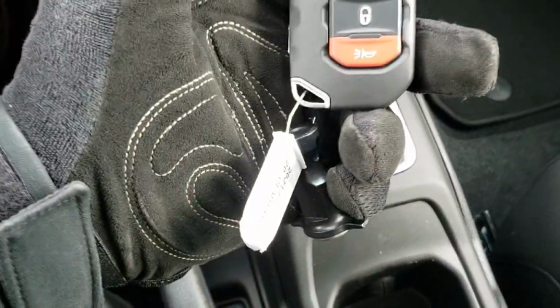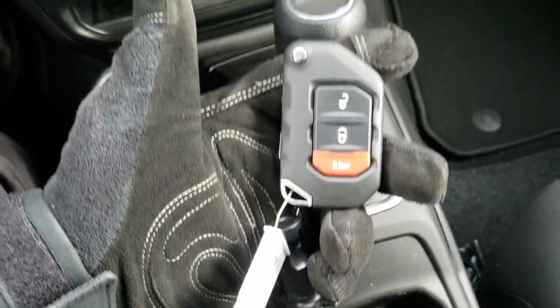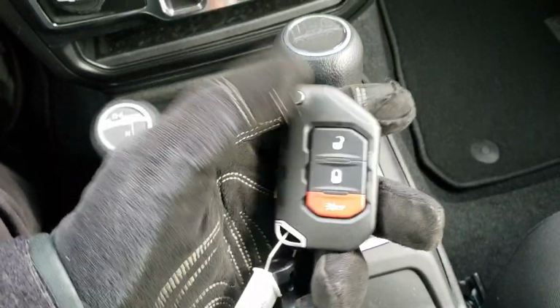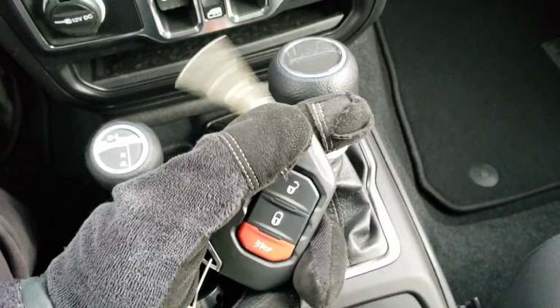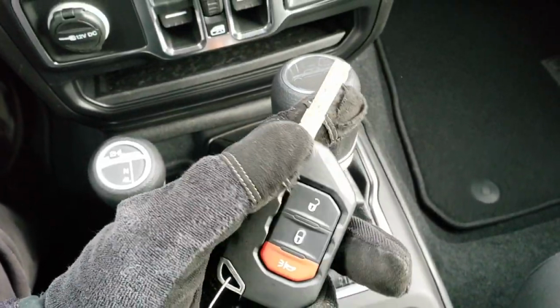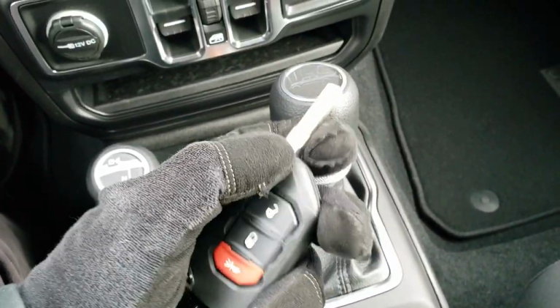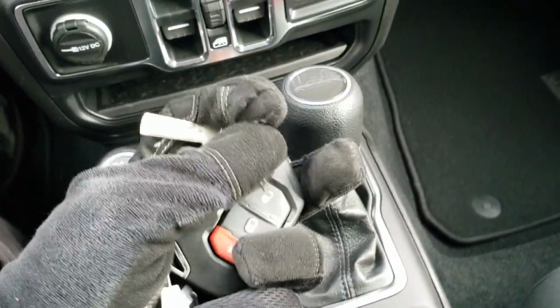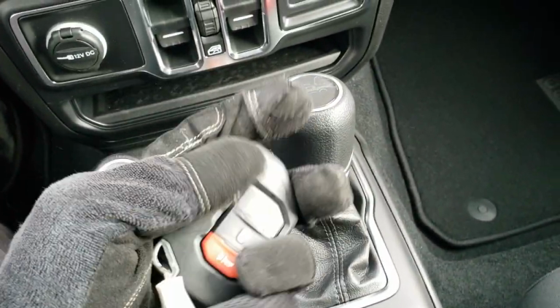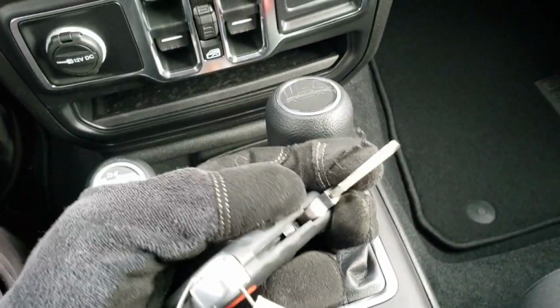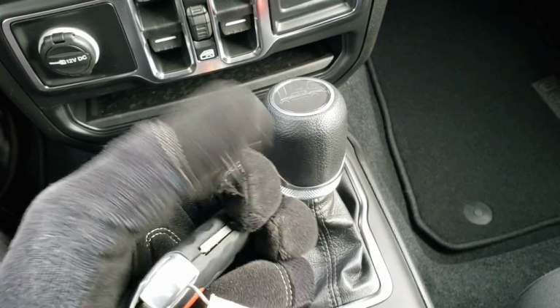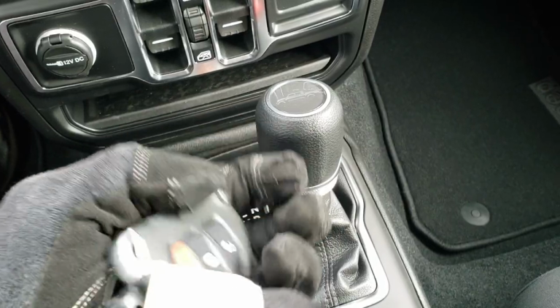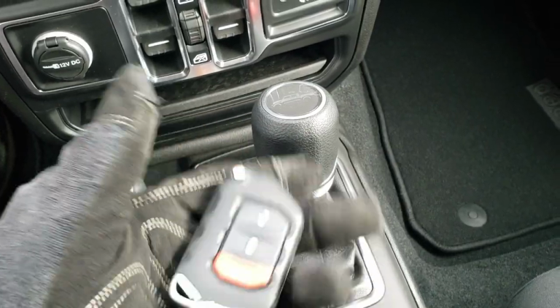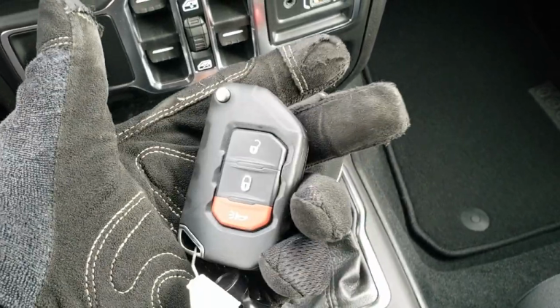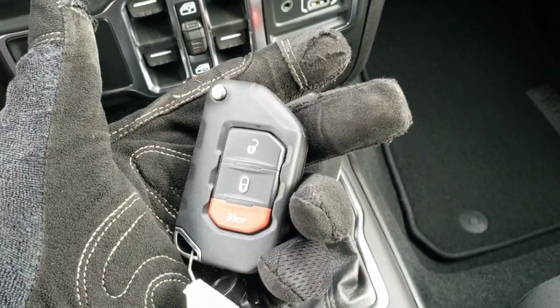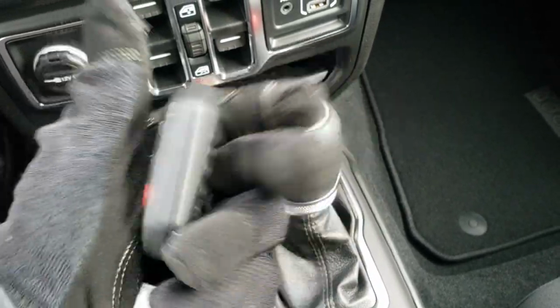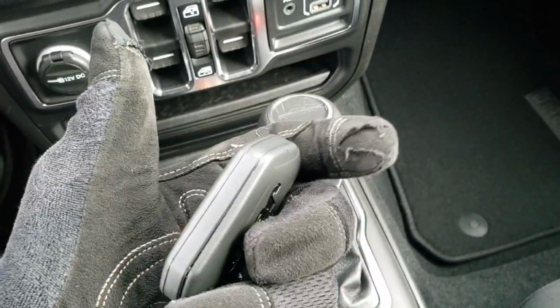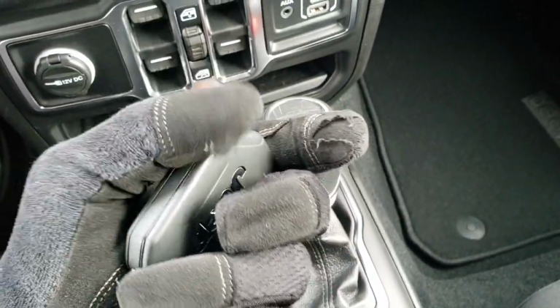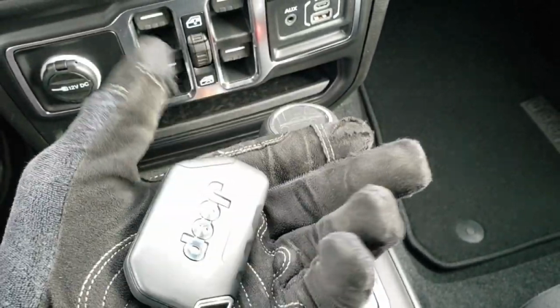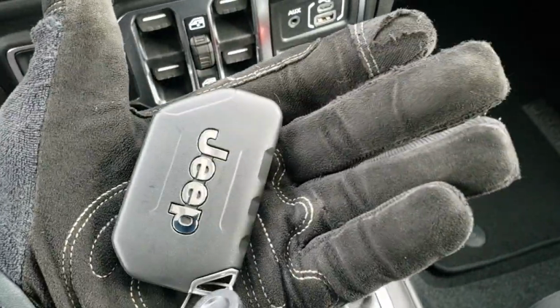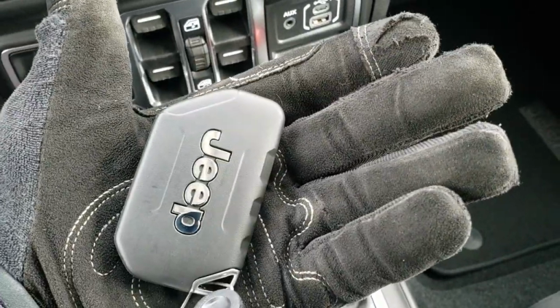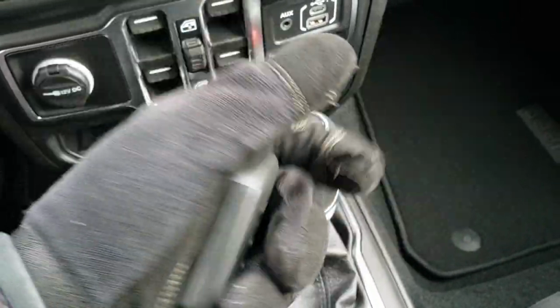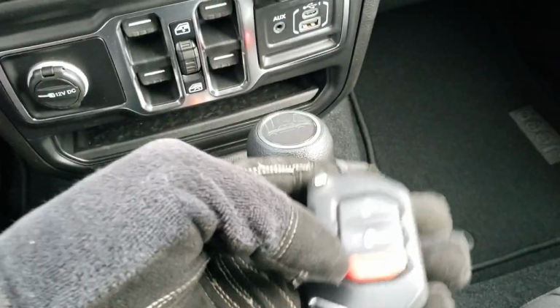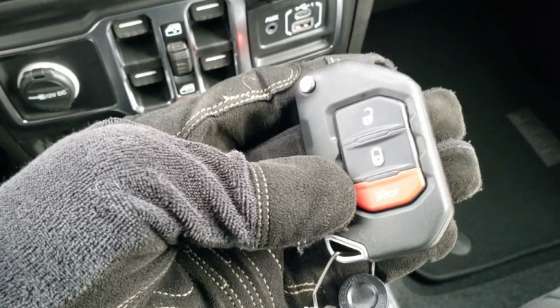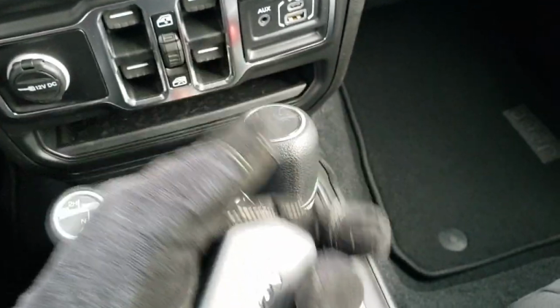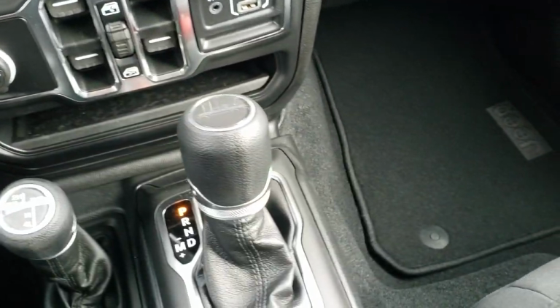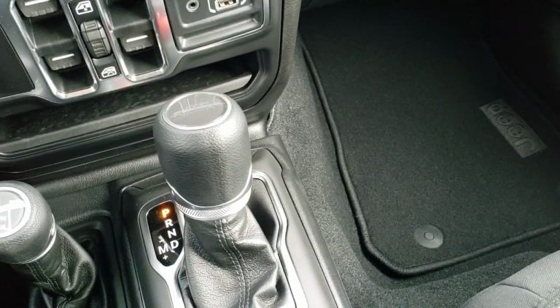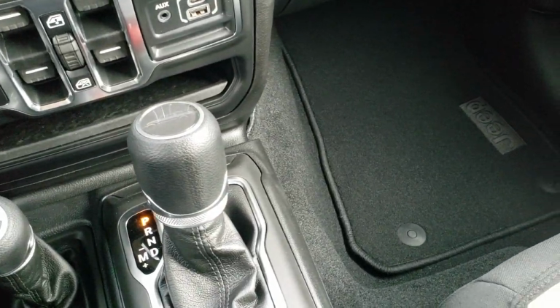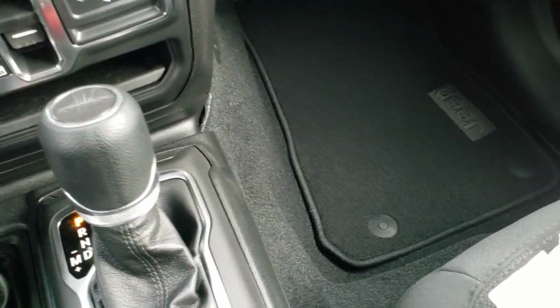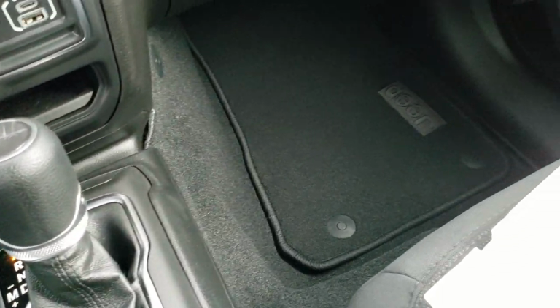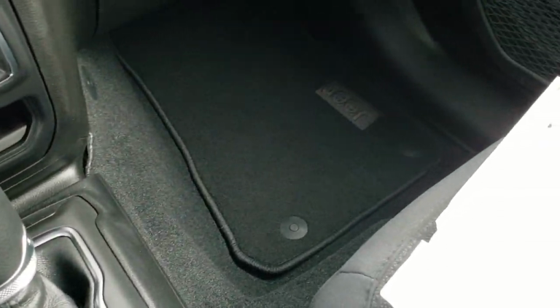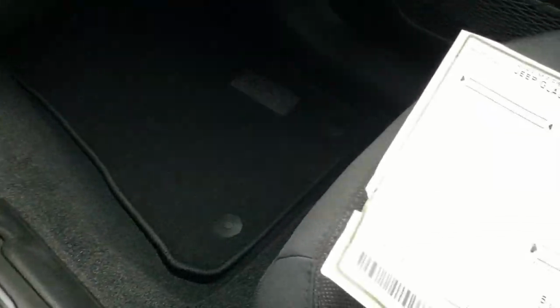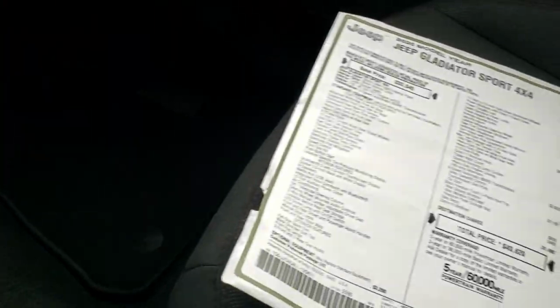You get the heavy-duty key fob with keyless entry and a flip-out key. It is a really chunky key fob — it says Jeep on the back.